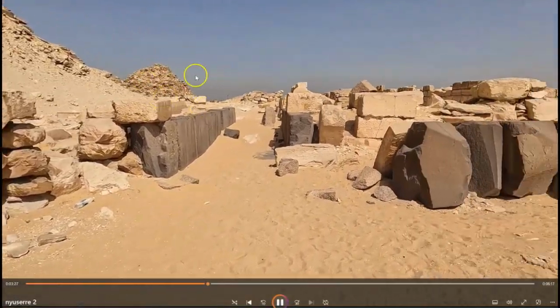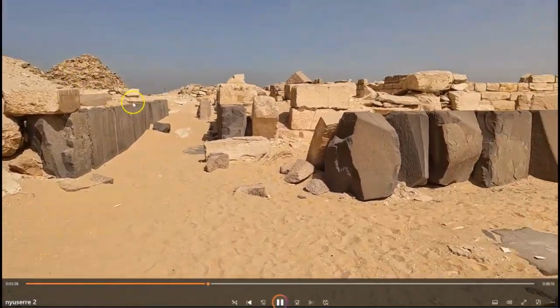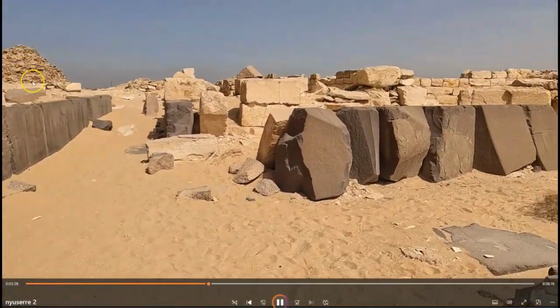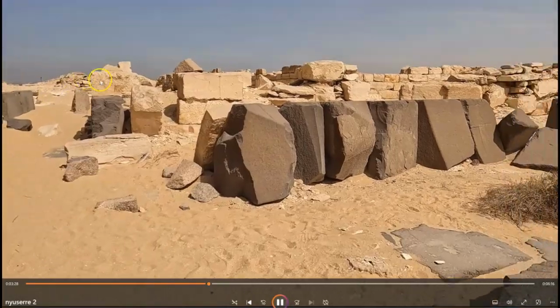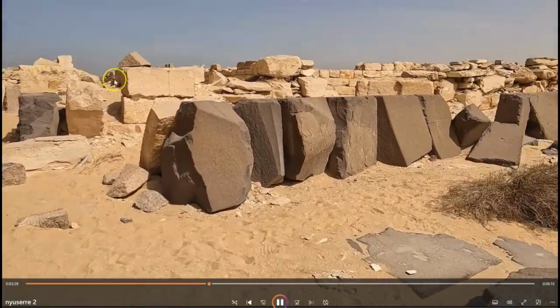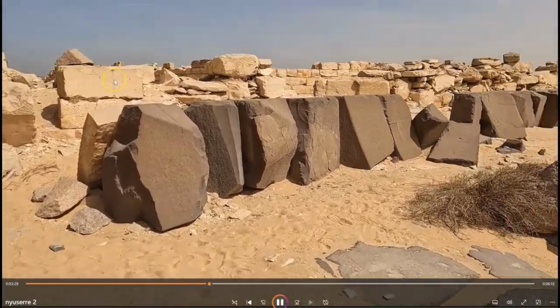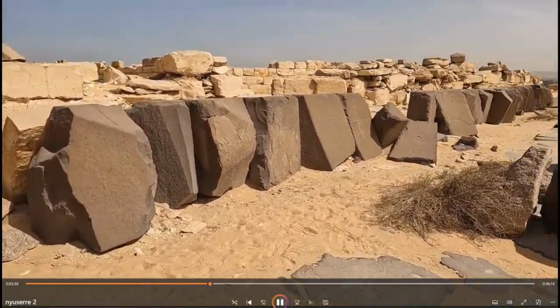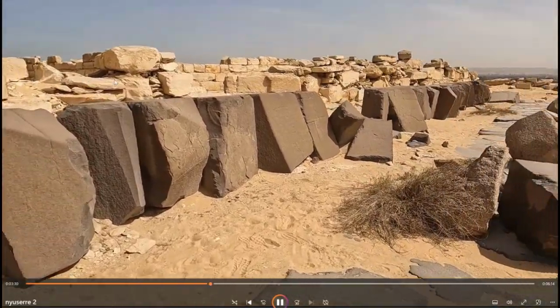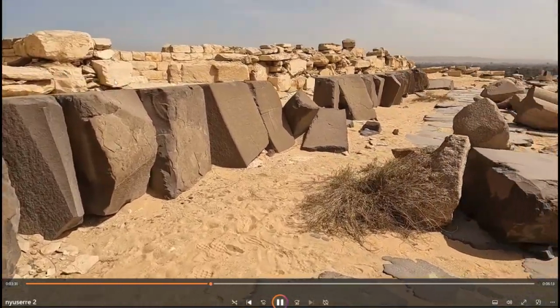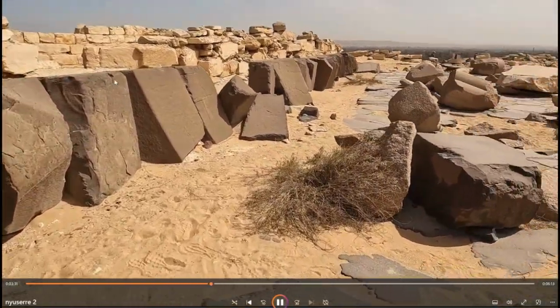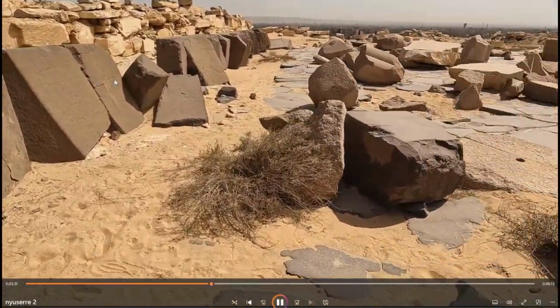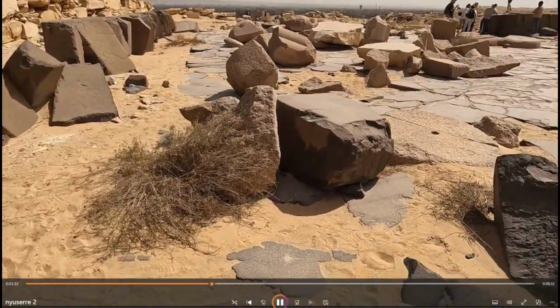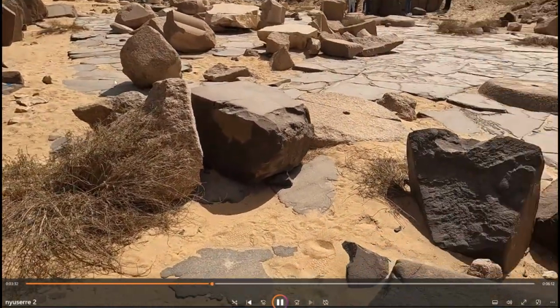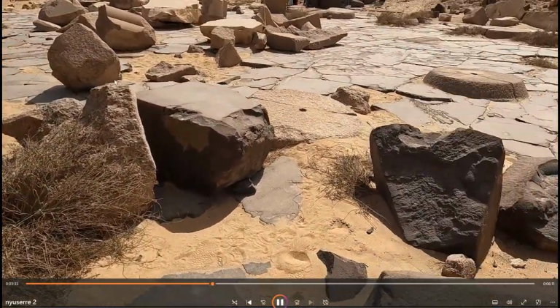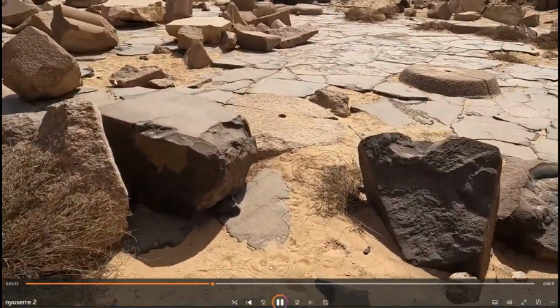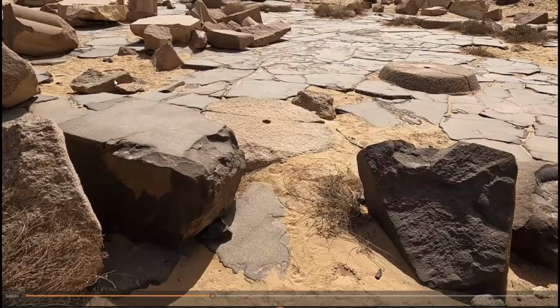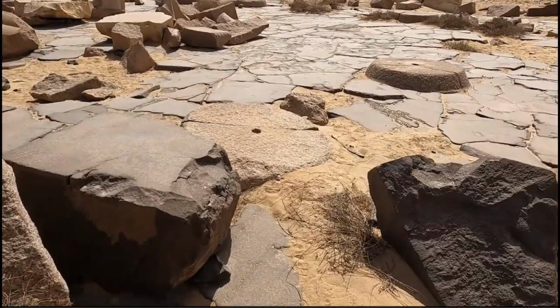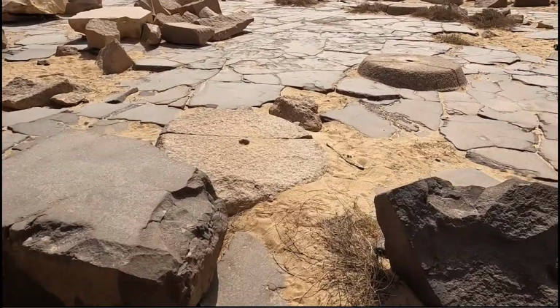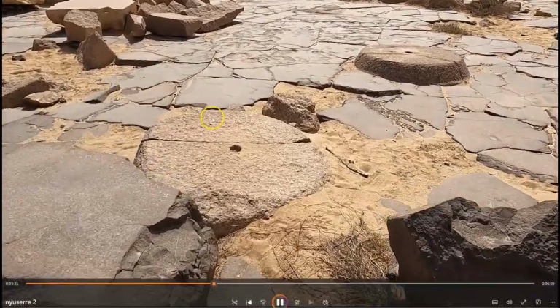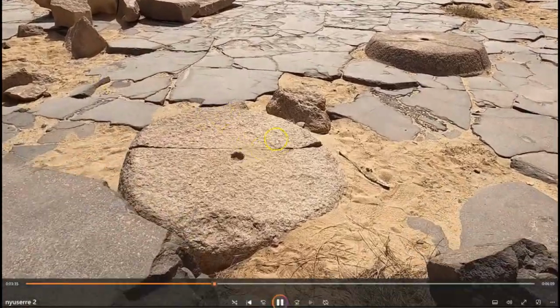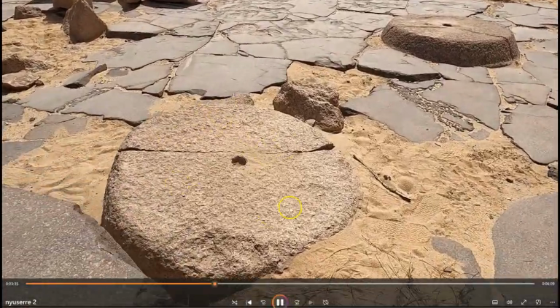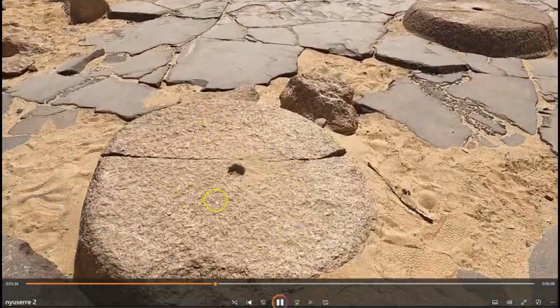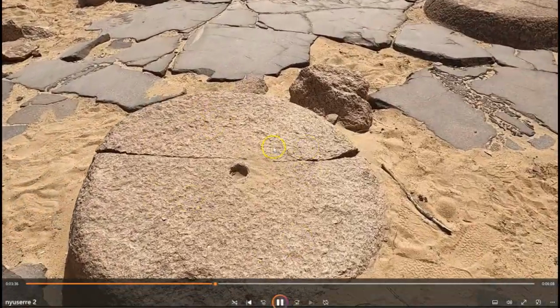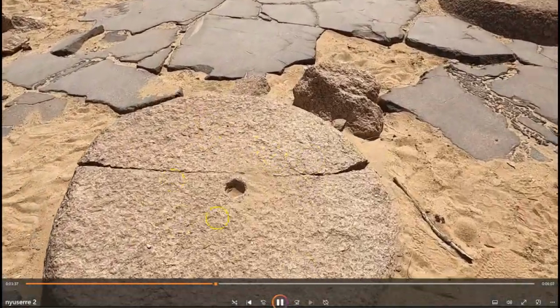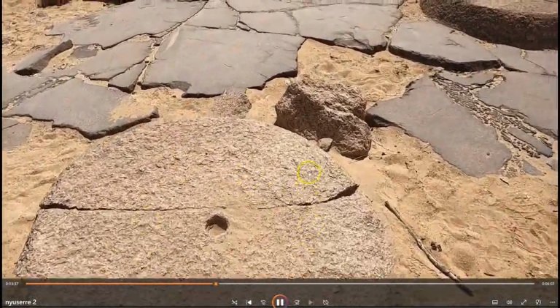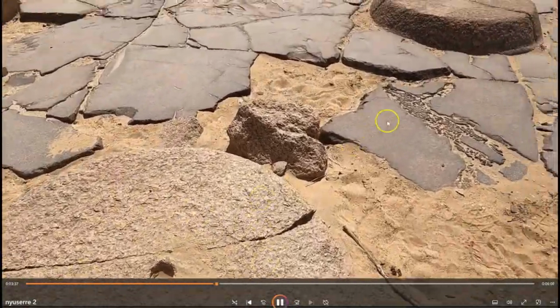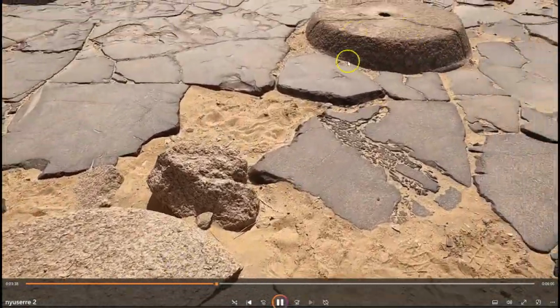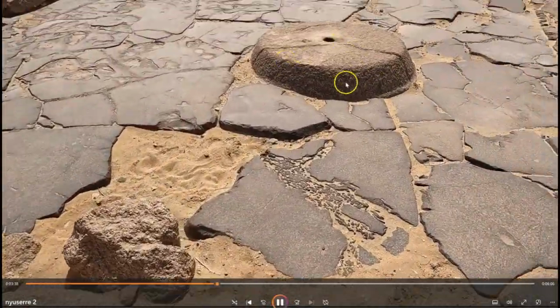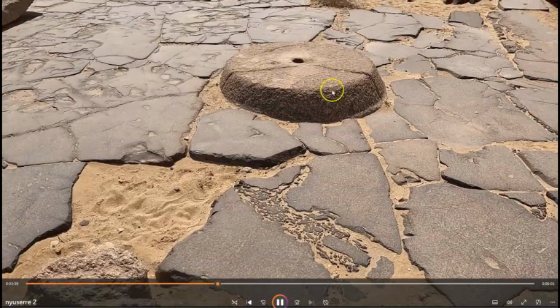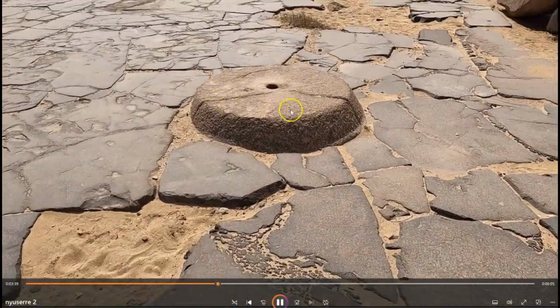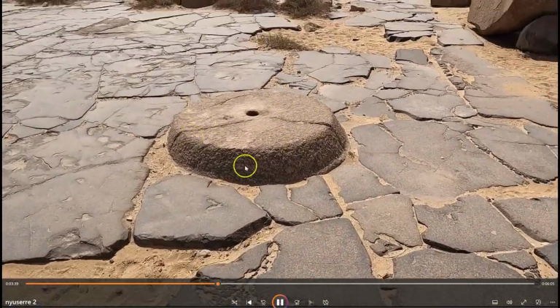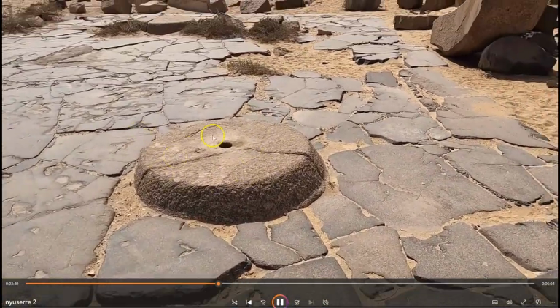And here, the Pyramid of Sahuree to the north, and more red granite column bases embedded into the paving here.